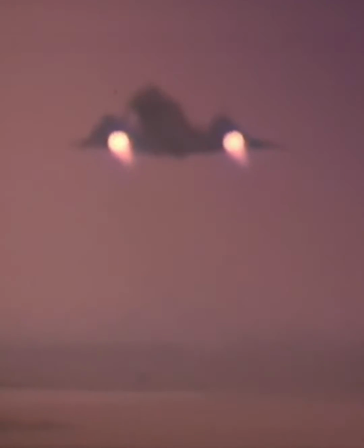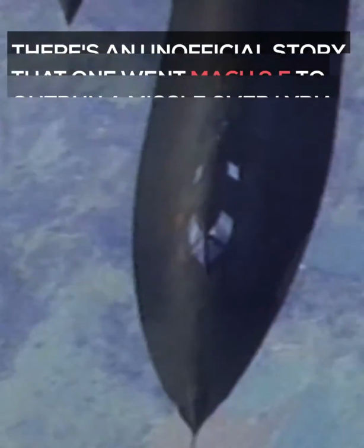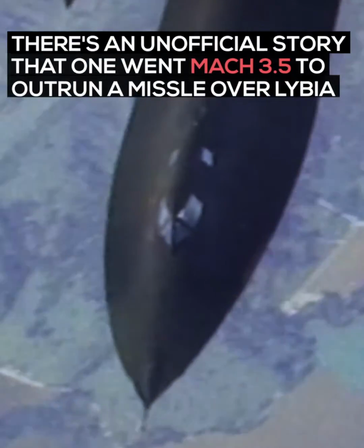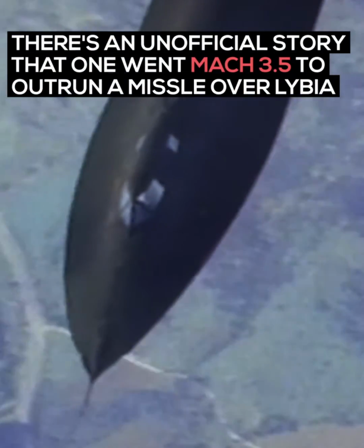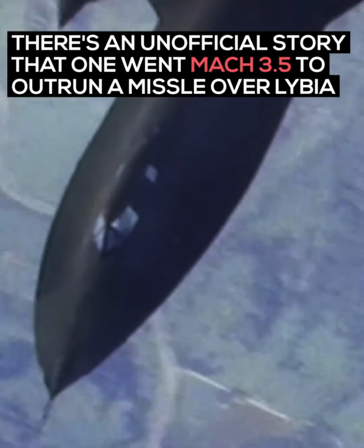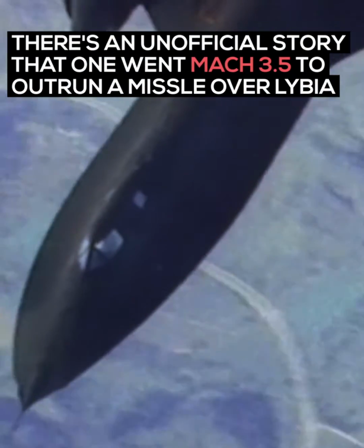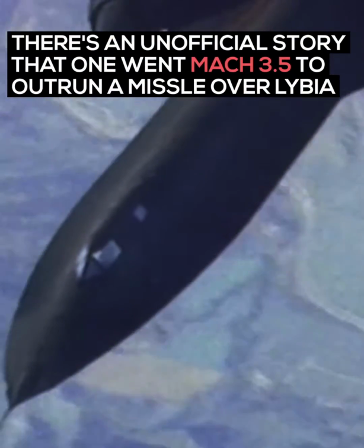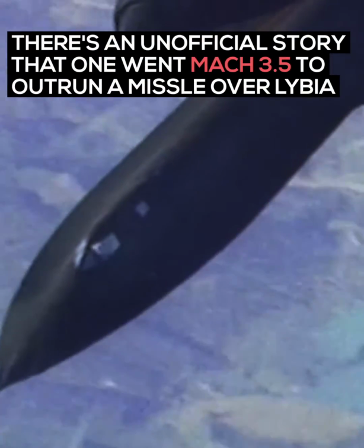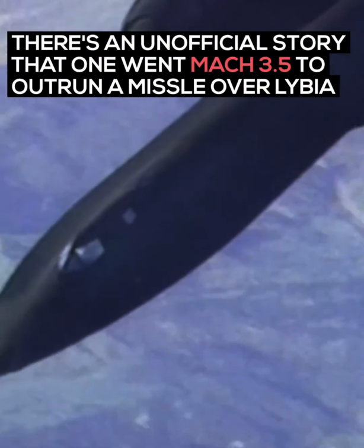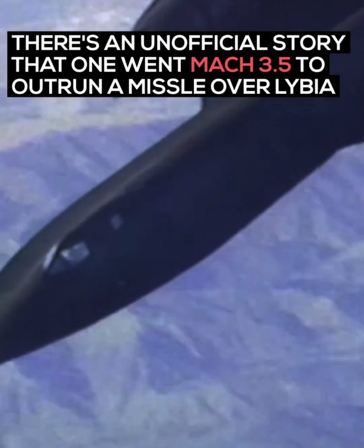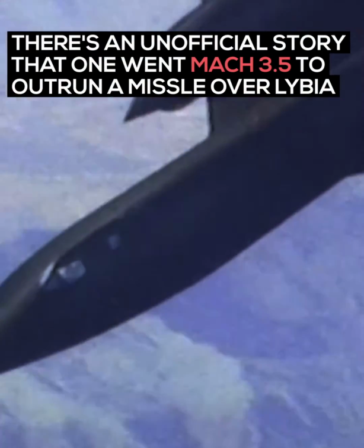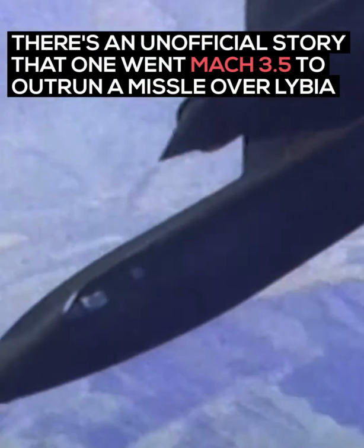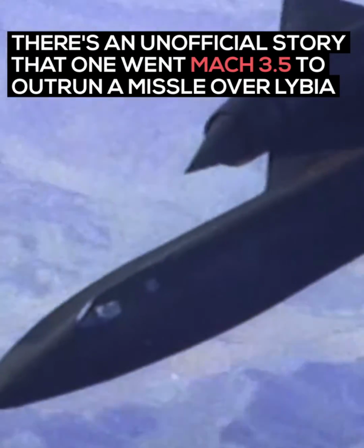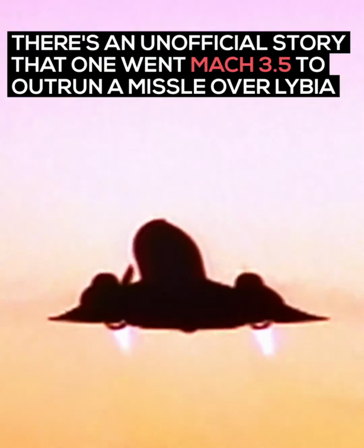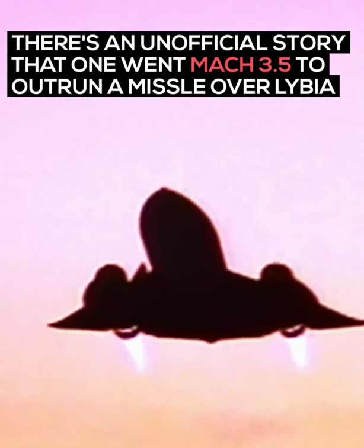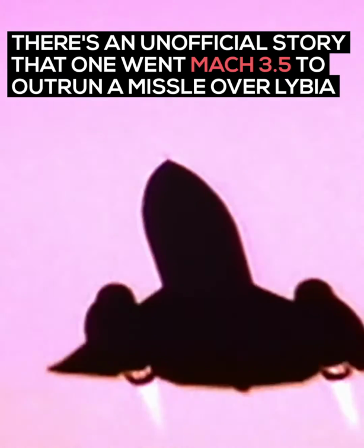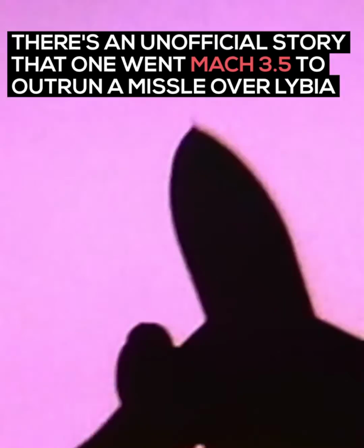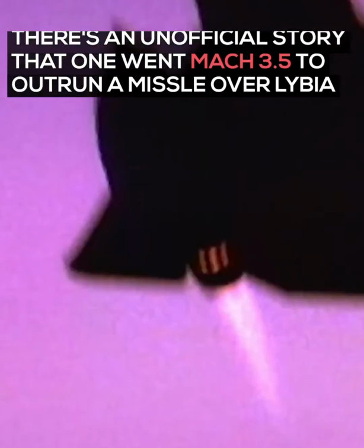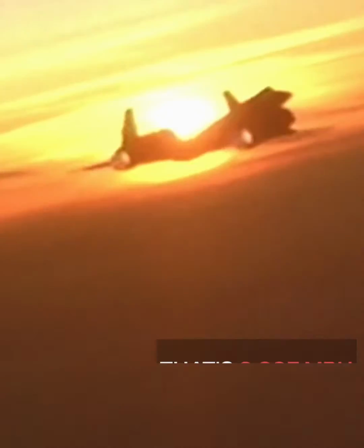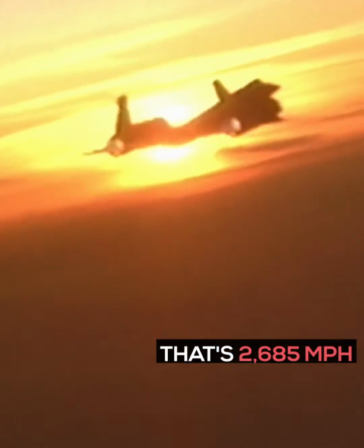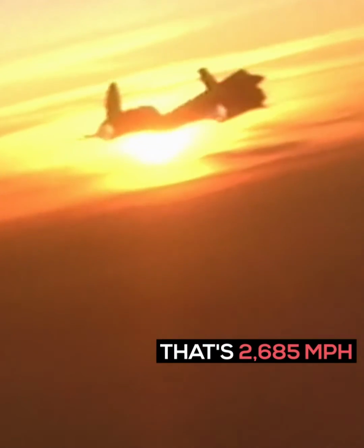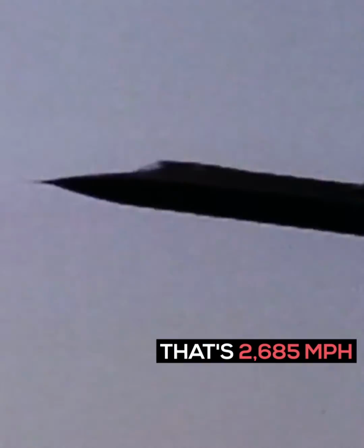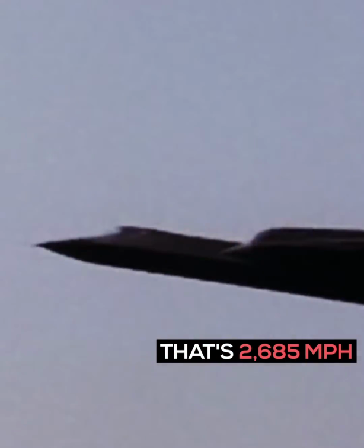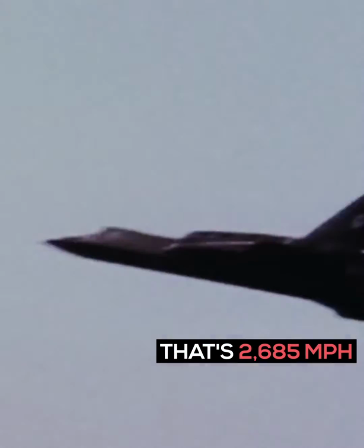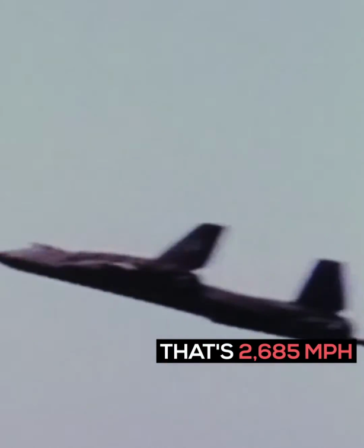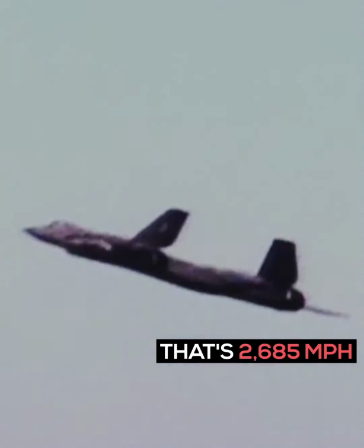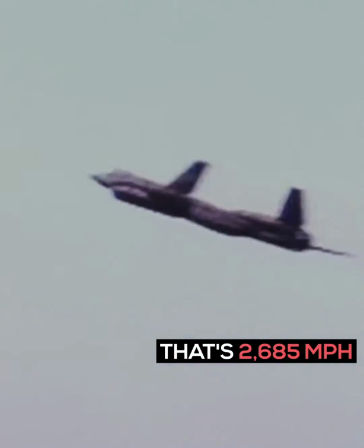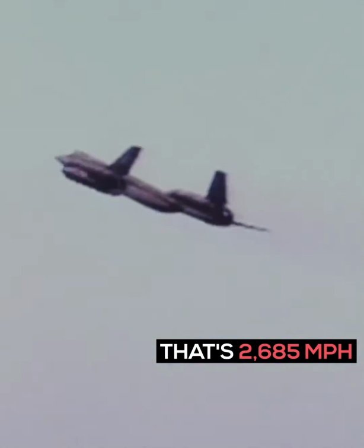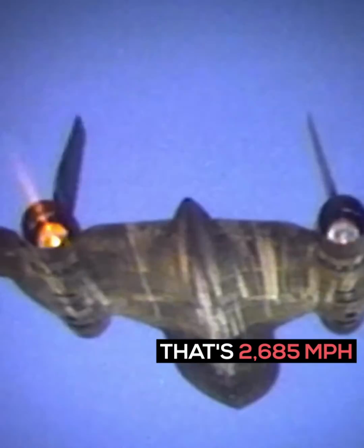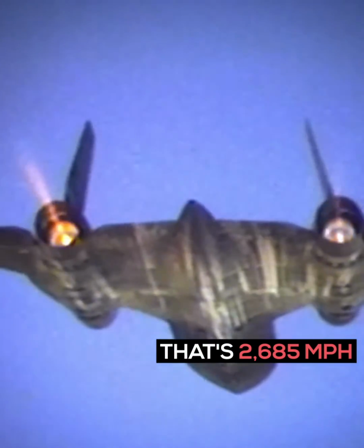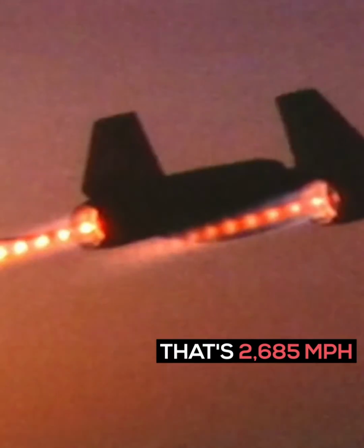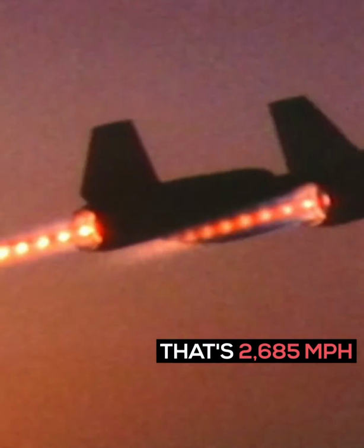There's an unofficial story that one went Mach 3.5 to outrun a missile over Libya. That's 2,685 miles per hour.